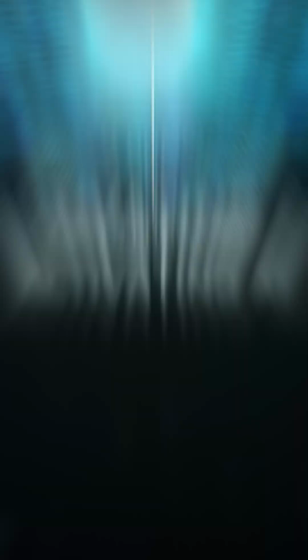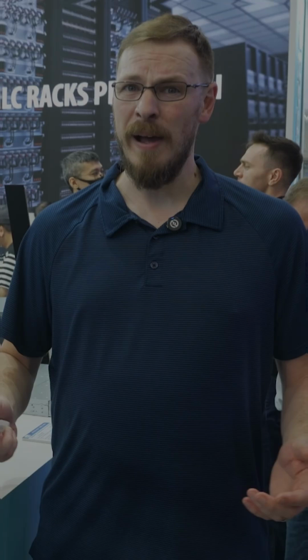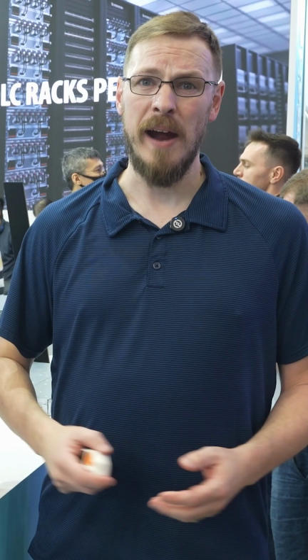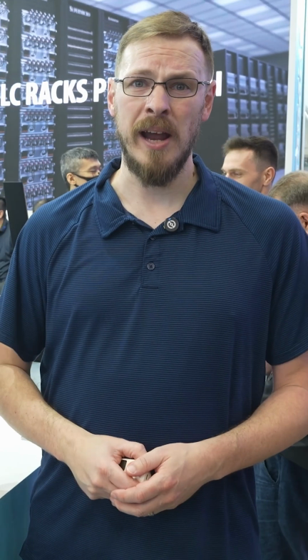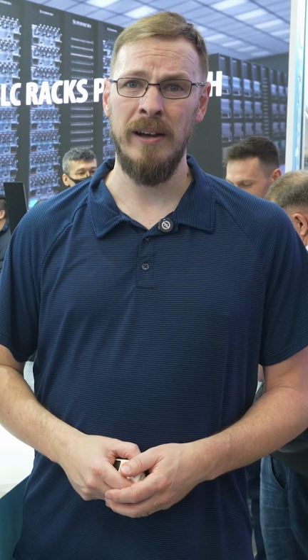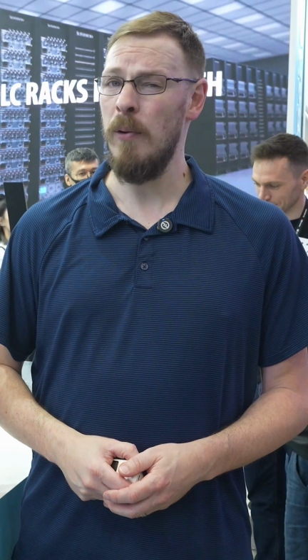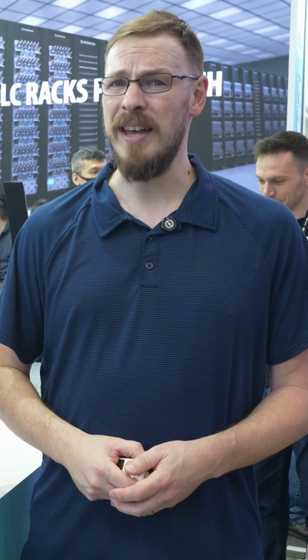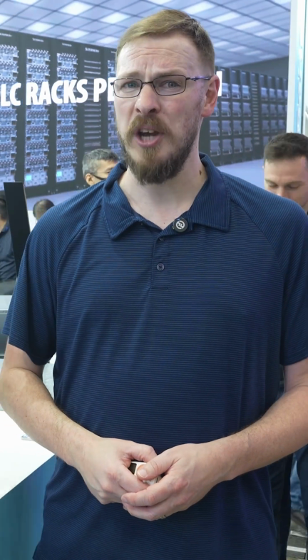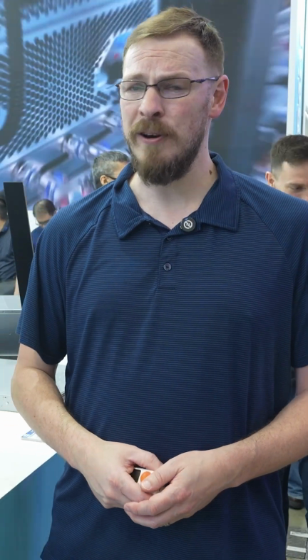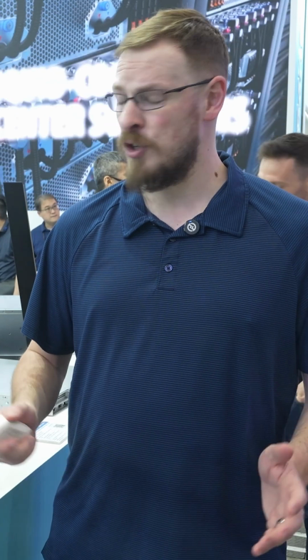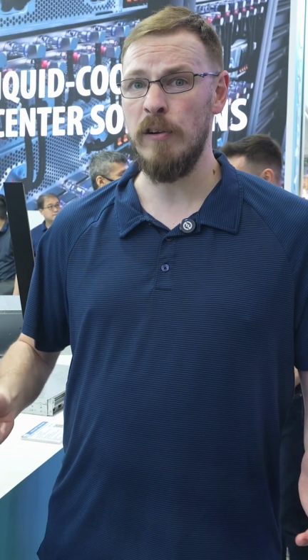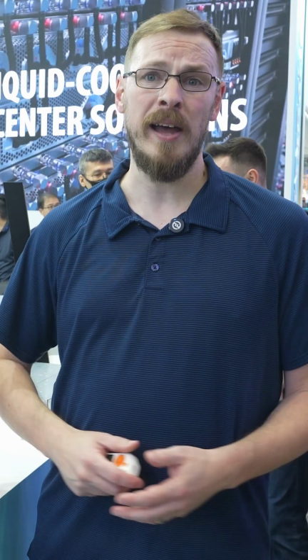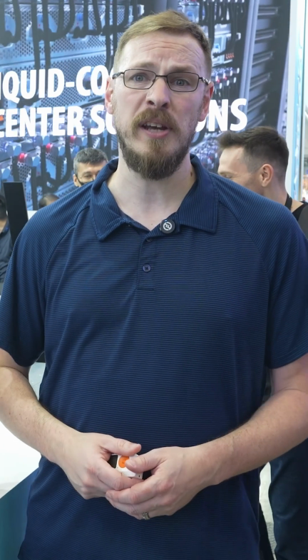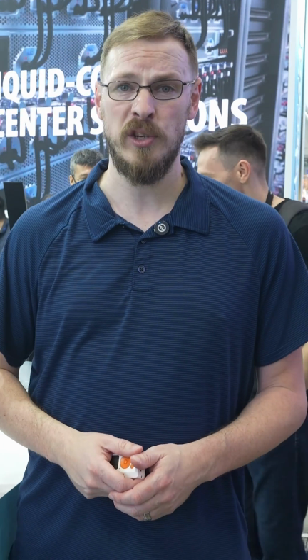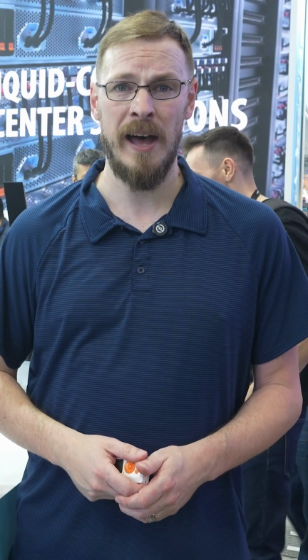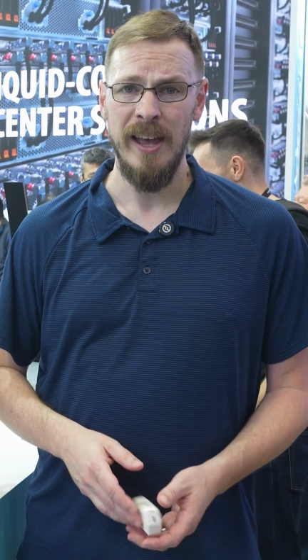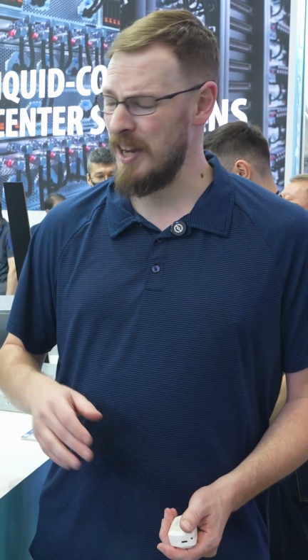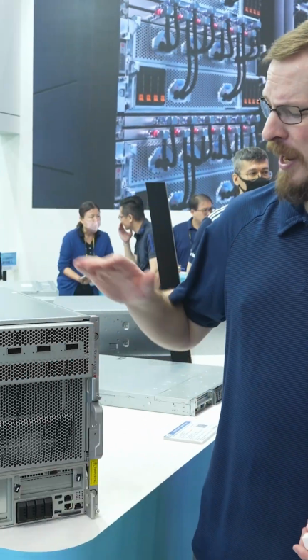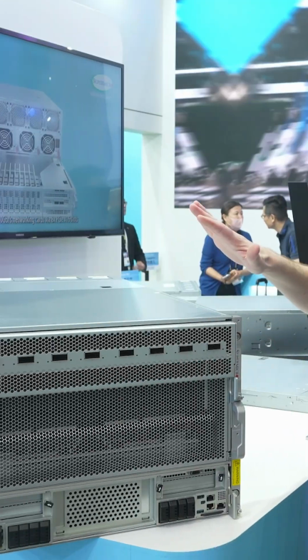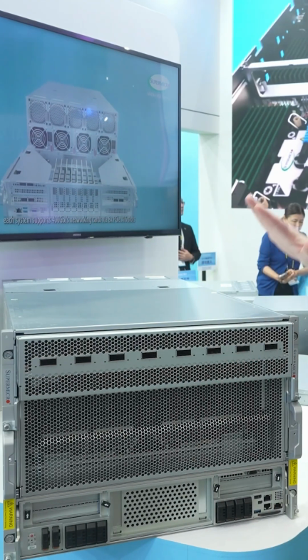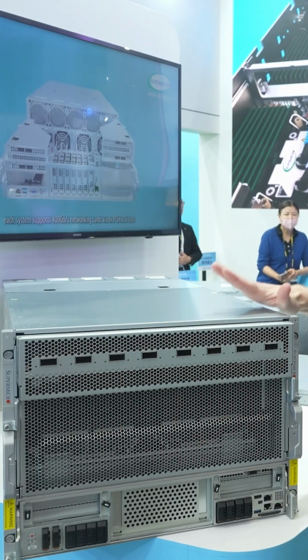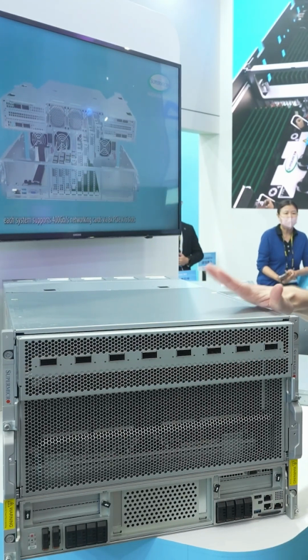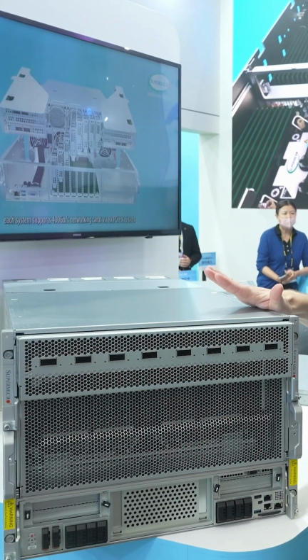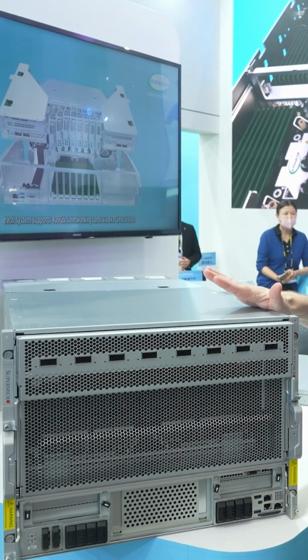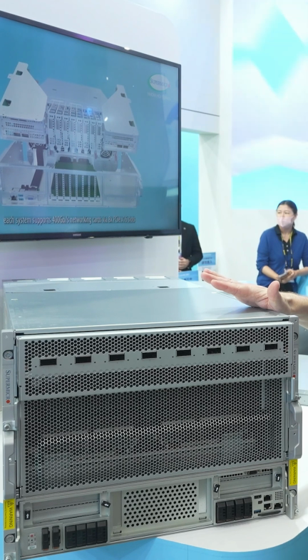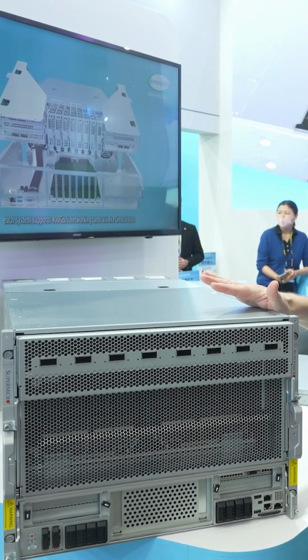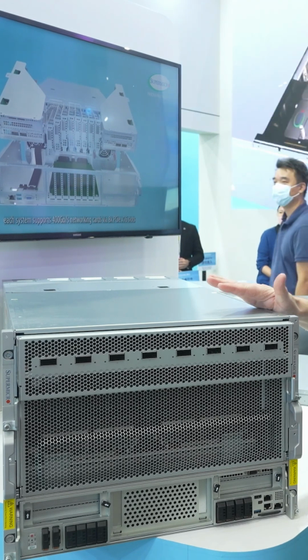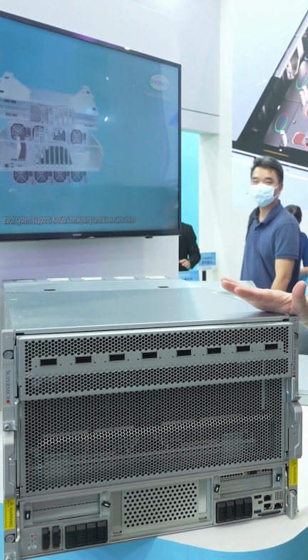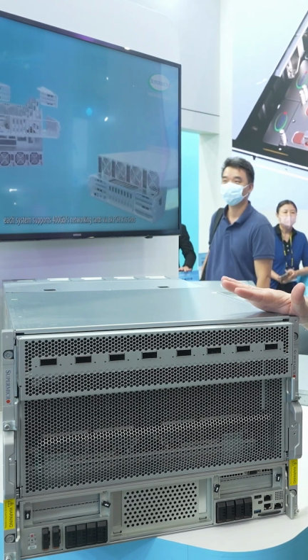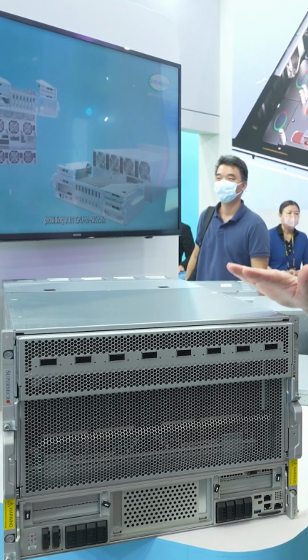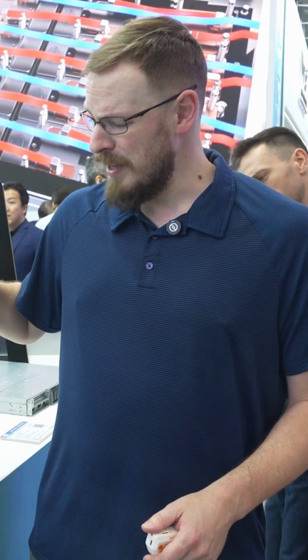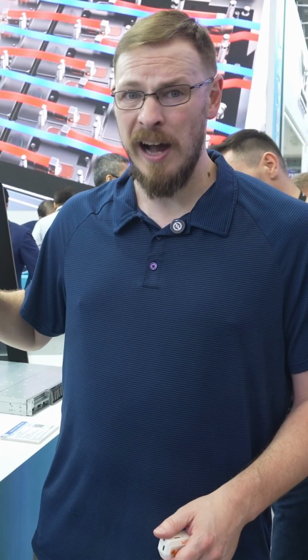Welcome back to Craft Computing, everyone. I'm Jeff, here again at Supermicro's booth at Computex 2025, looking at one of the largest single servers I've ever seen for GPU-accelerated data centers. This 8U box is absolutely enormous, and for very good reason.